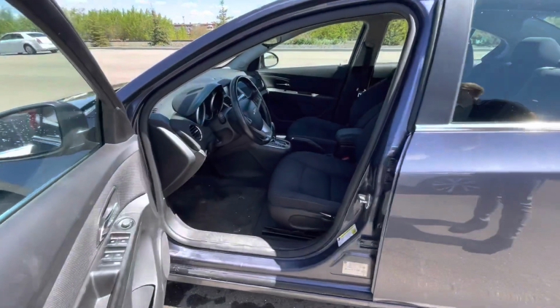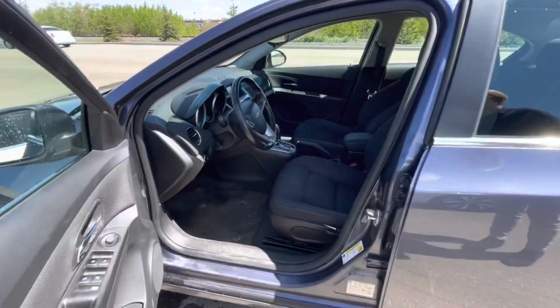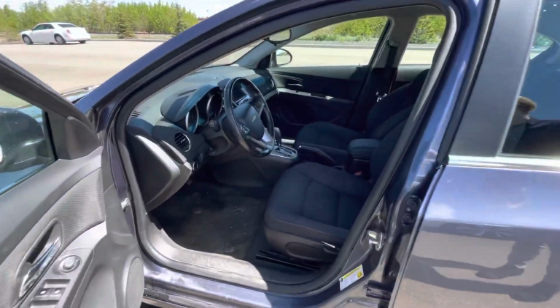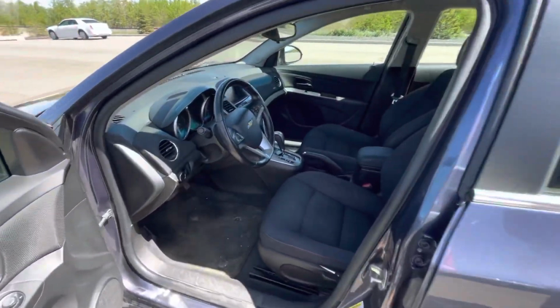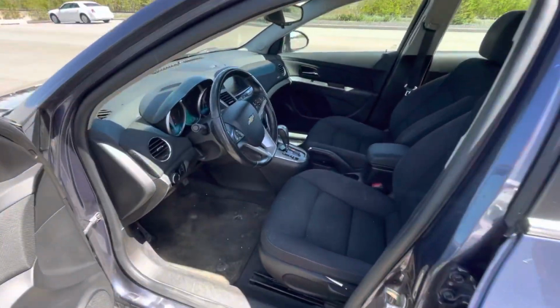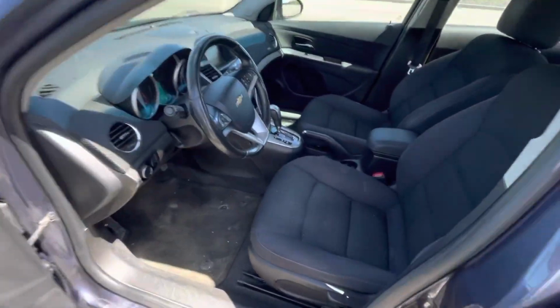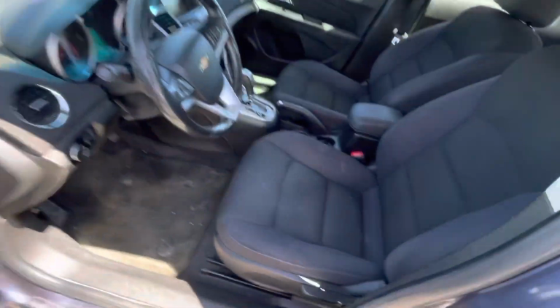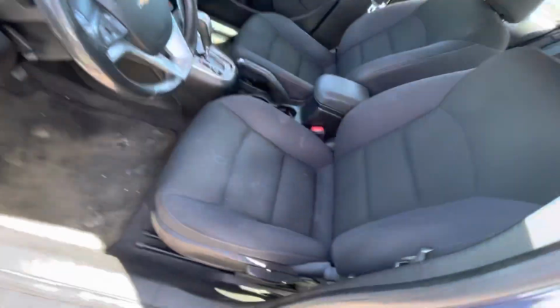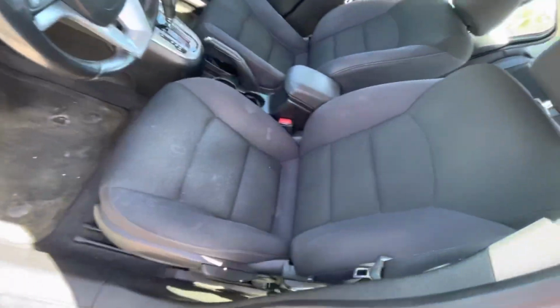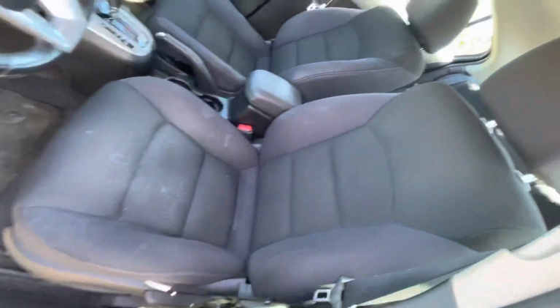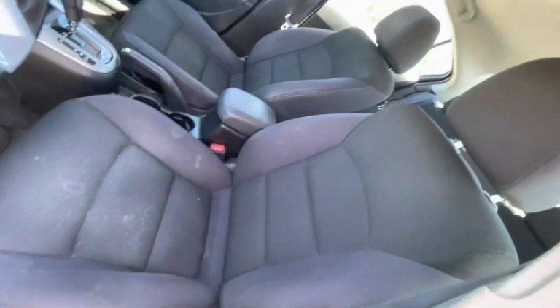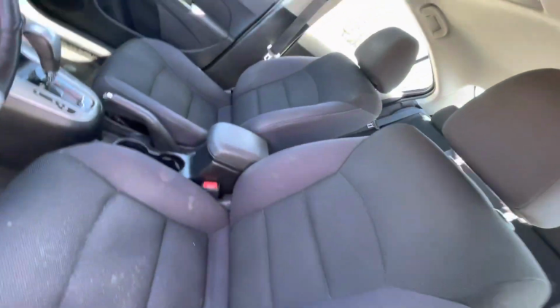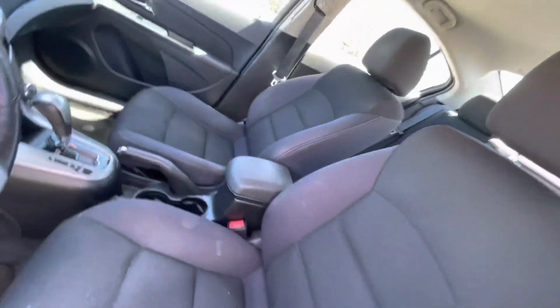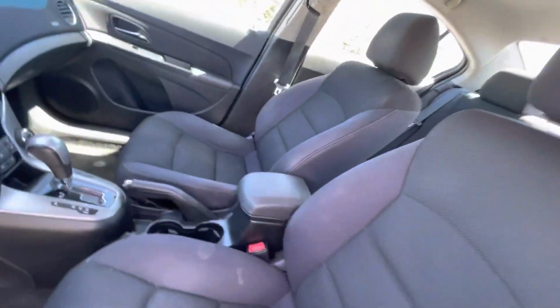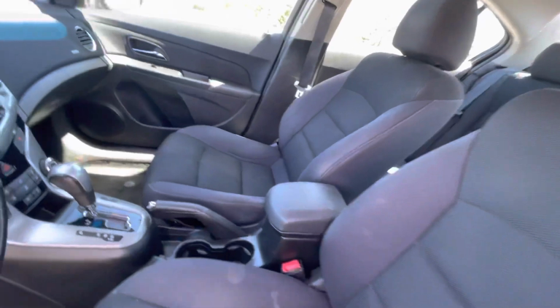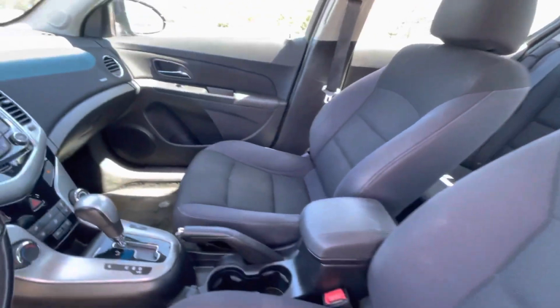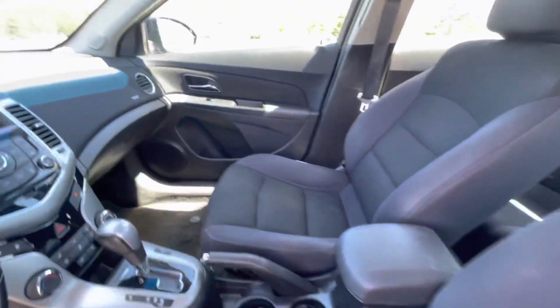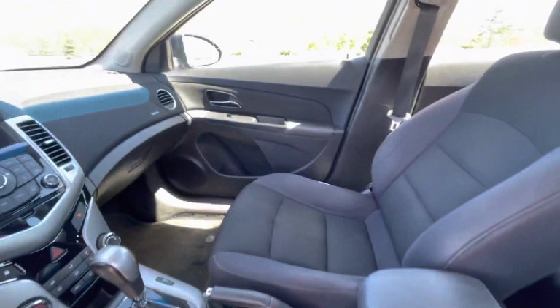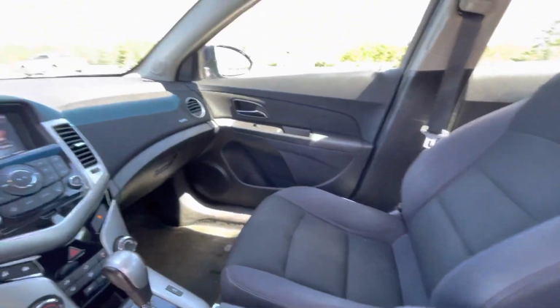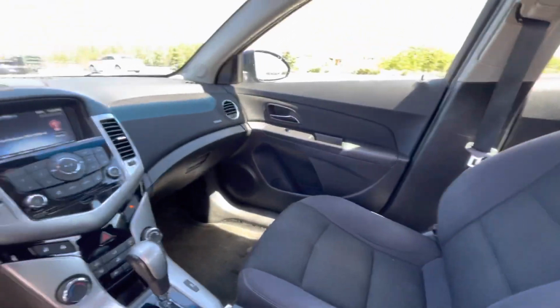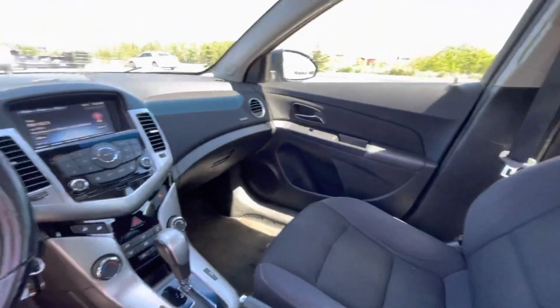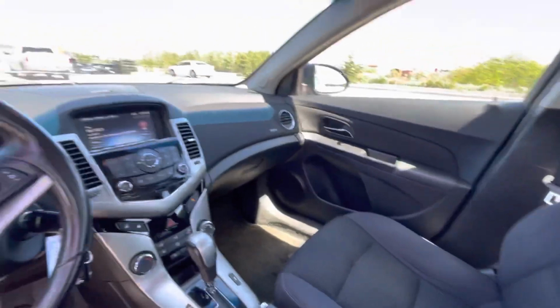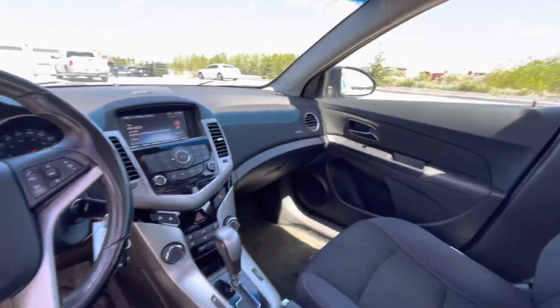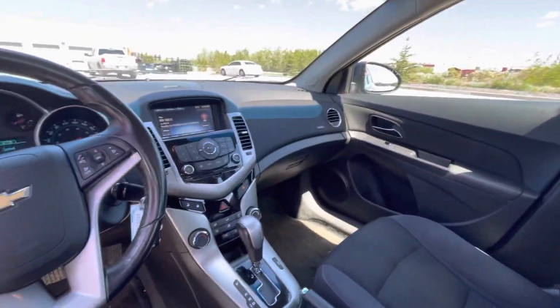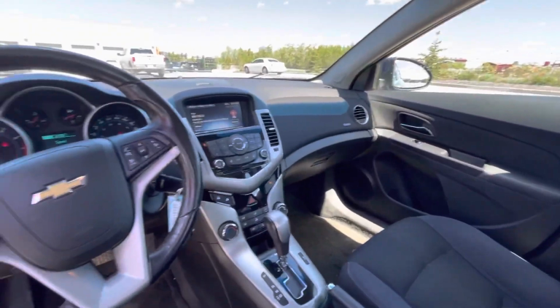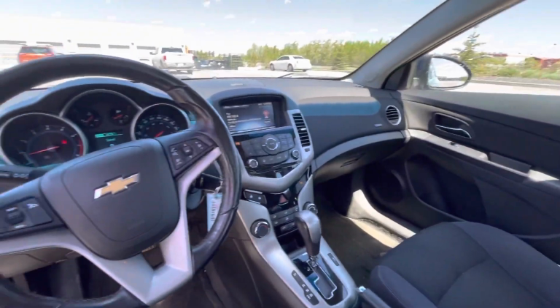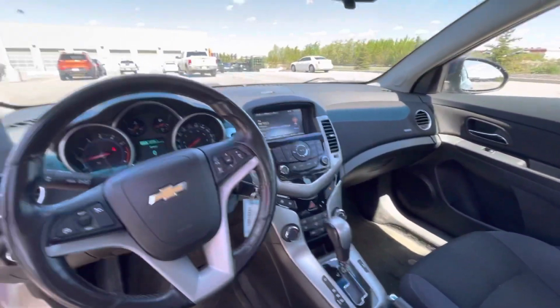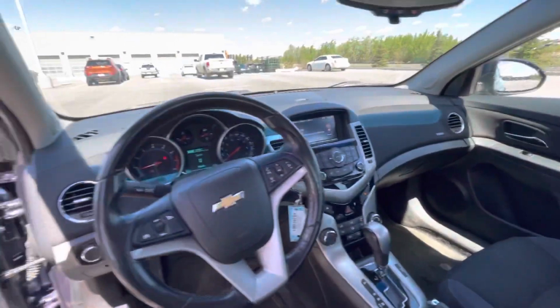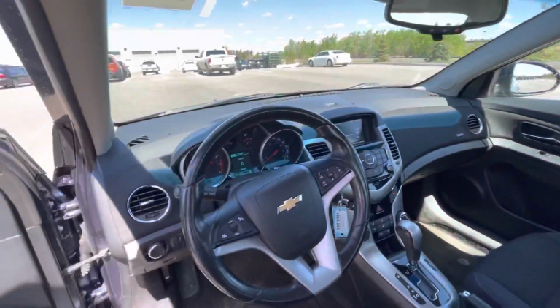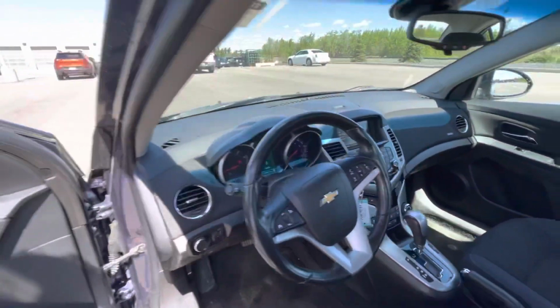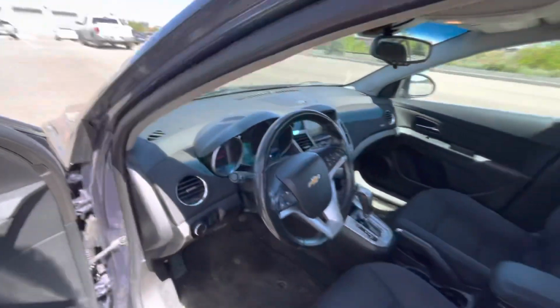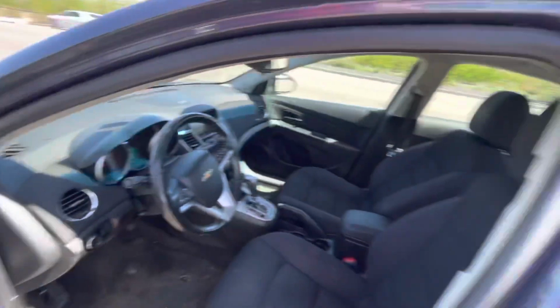We're going to introduce that gorgeous interior, nice features like your cruise control, AM, FM, Bluetooth audio, power windows, power locks, everything like that — nice and safe on the road.